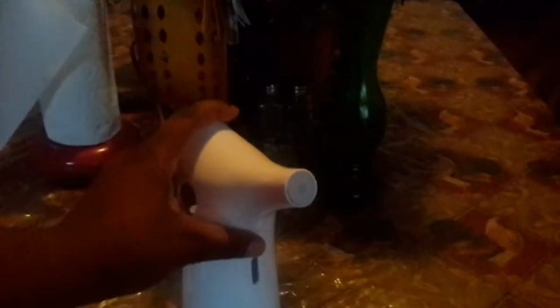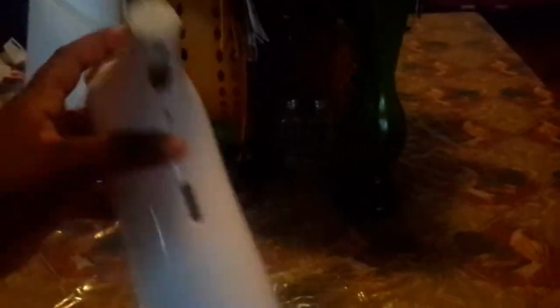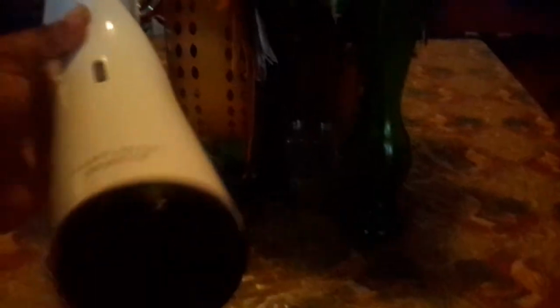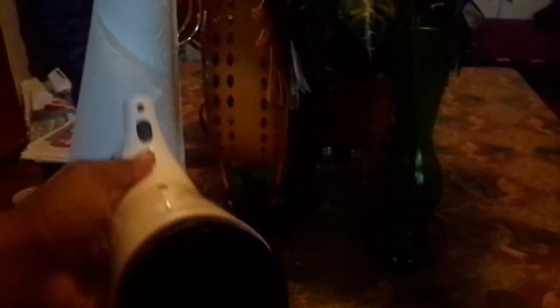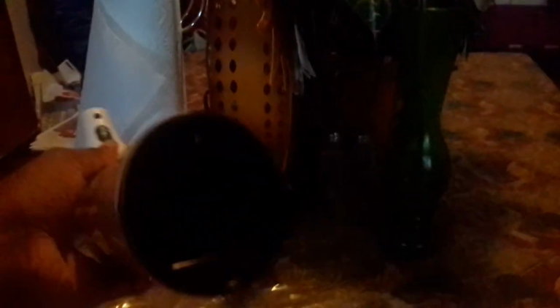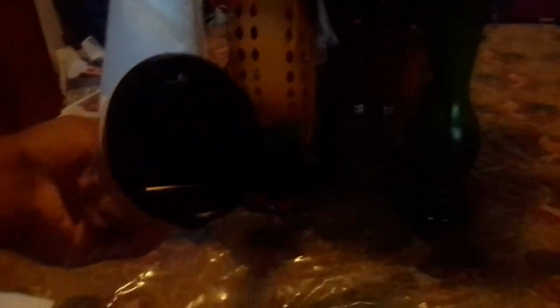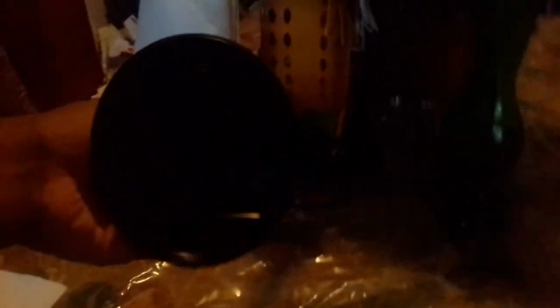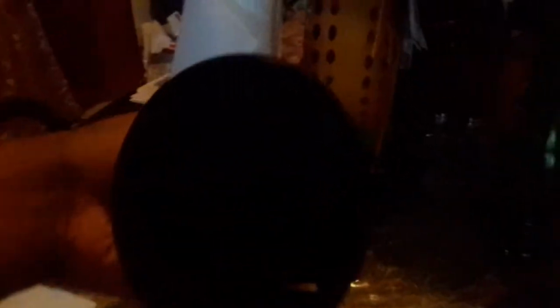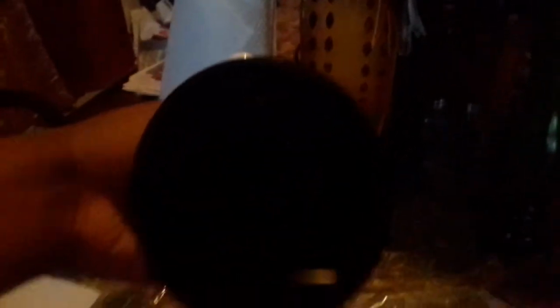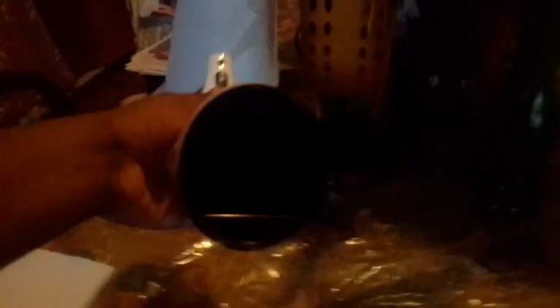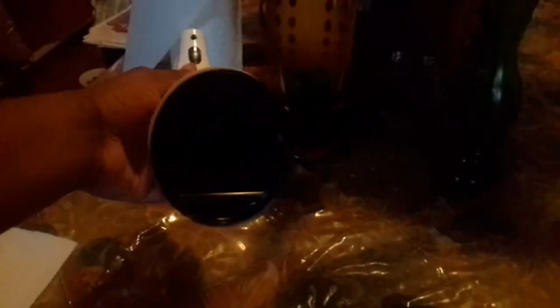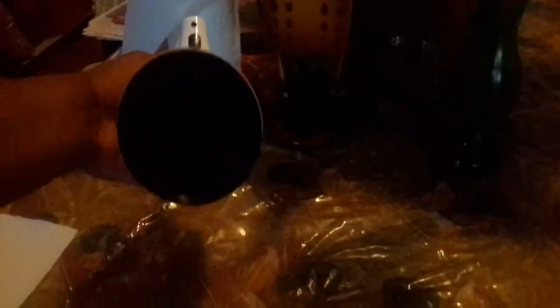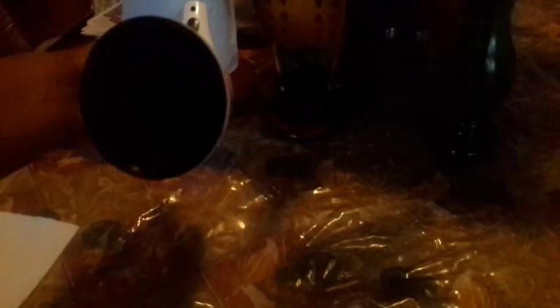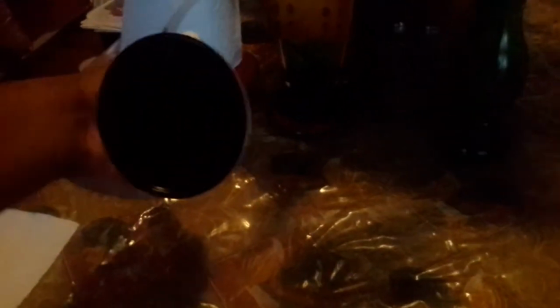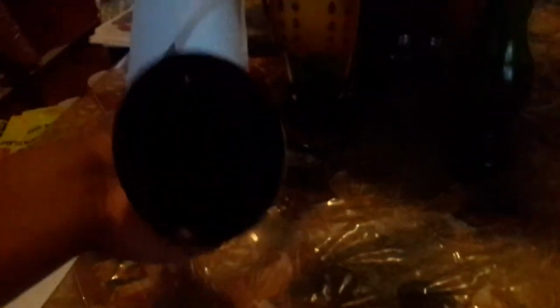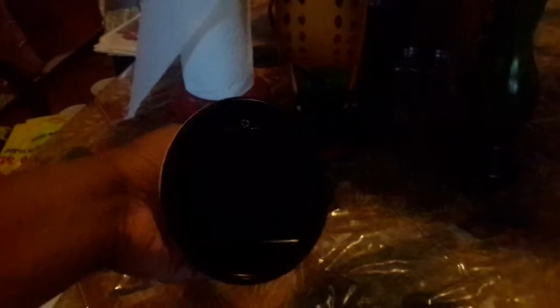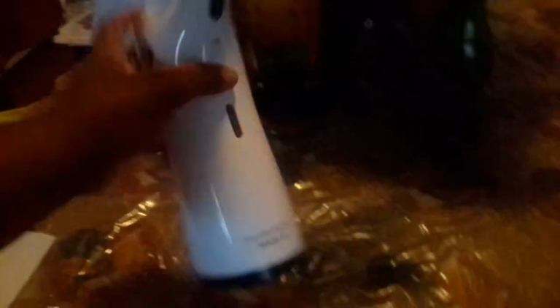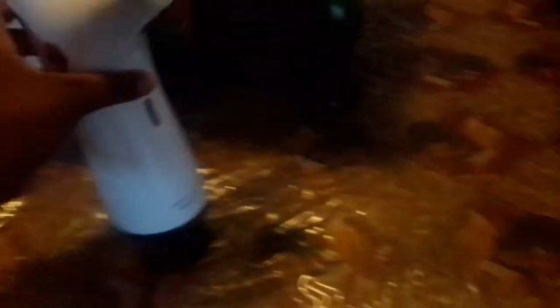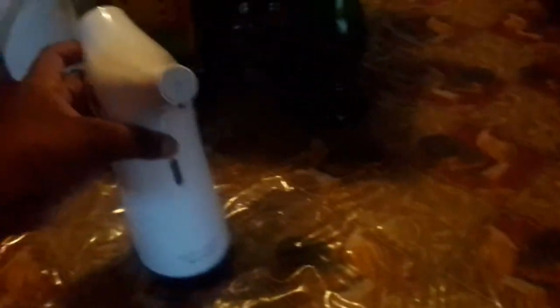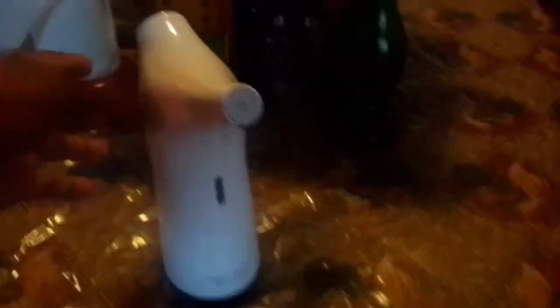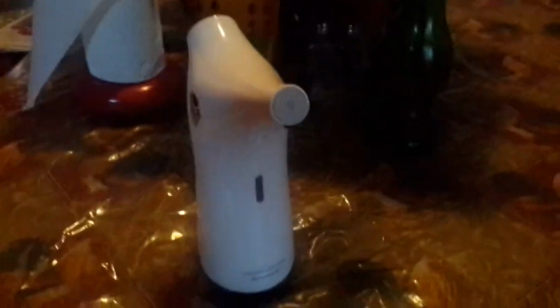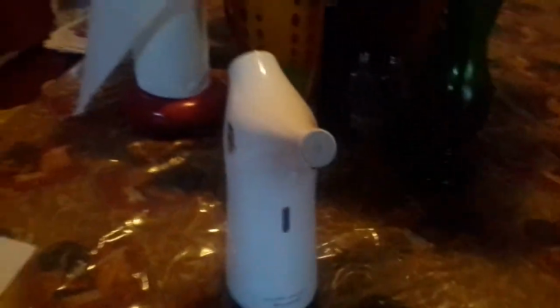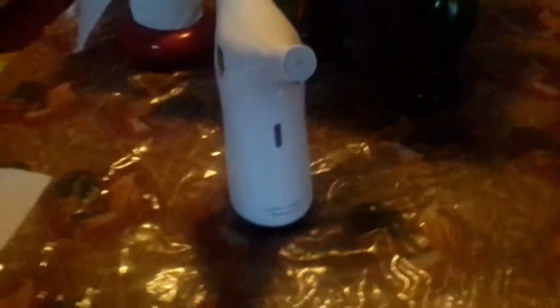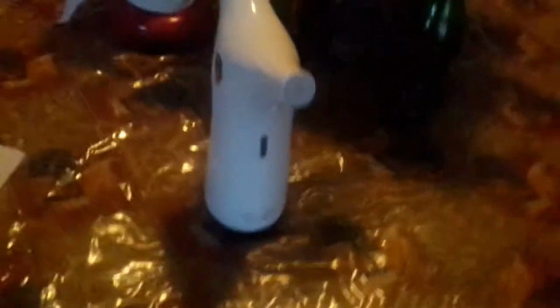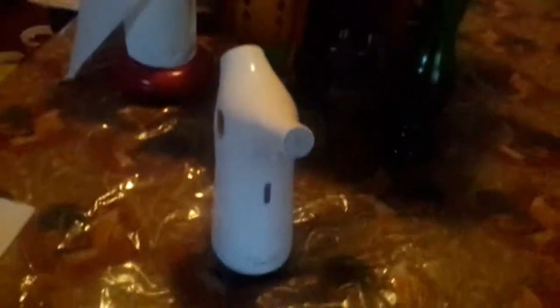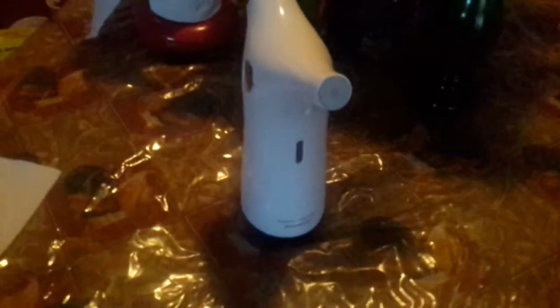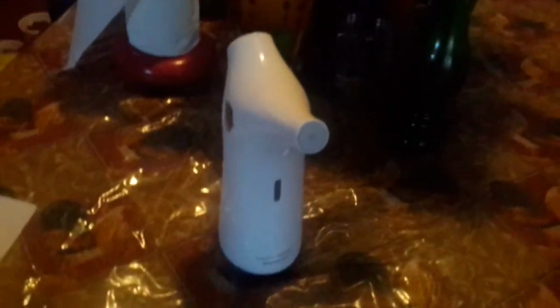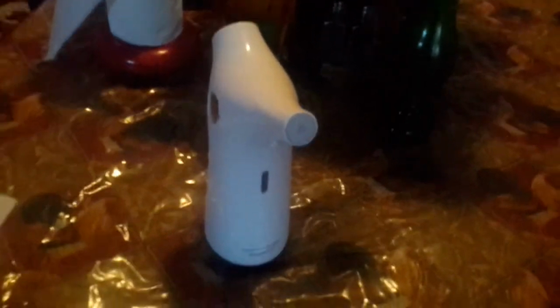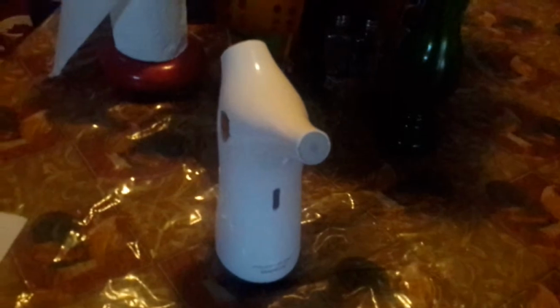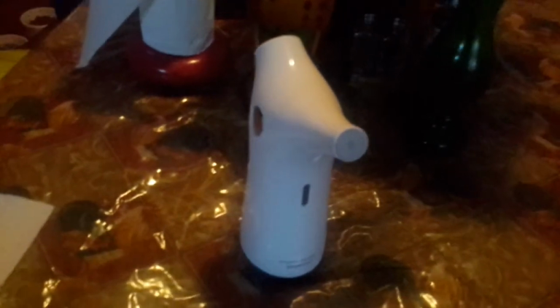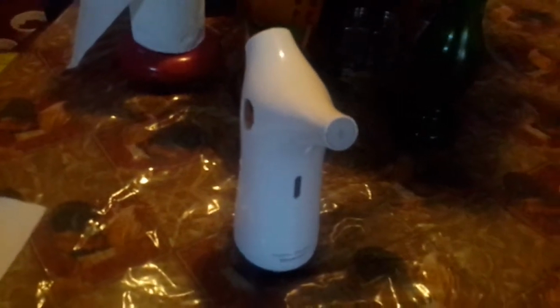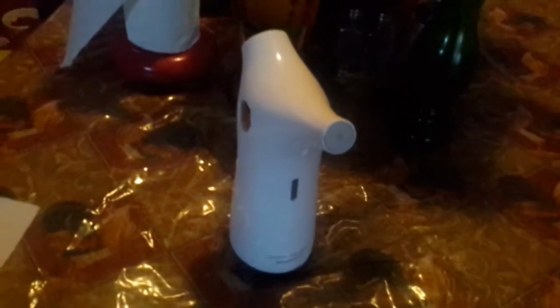The dispenser takes batteries. At the bottom it takes four AAA batteries which you can buy at a dollar store or anywhere you want.